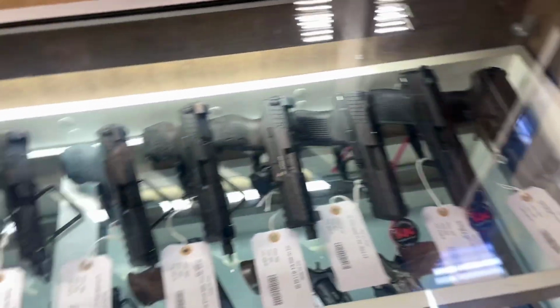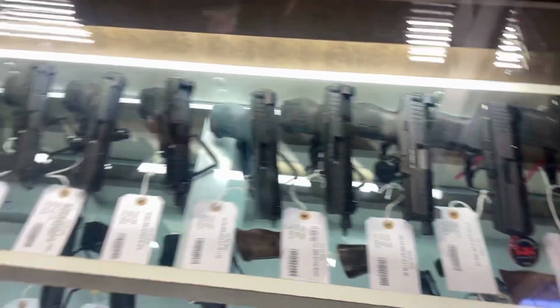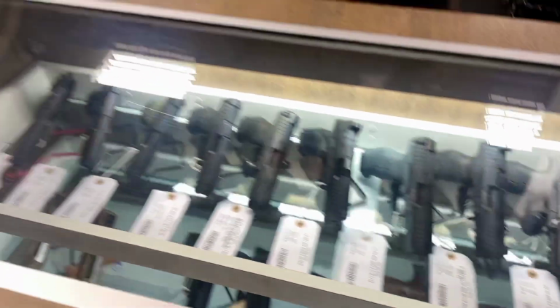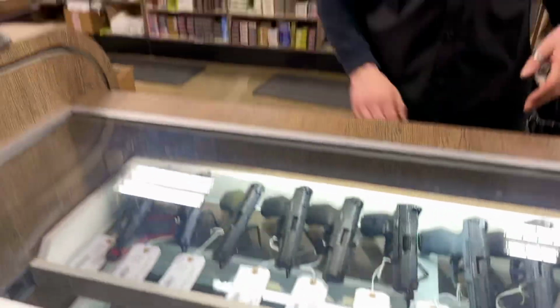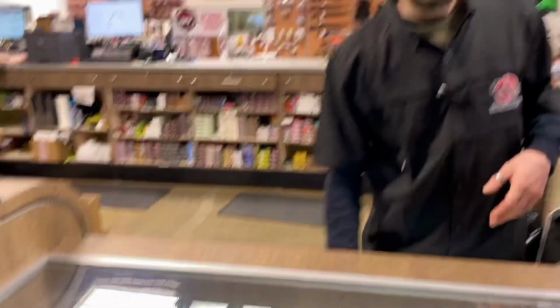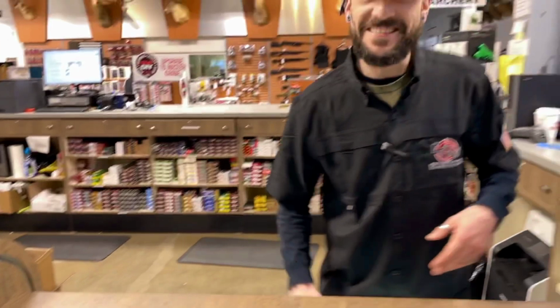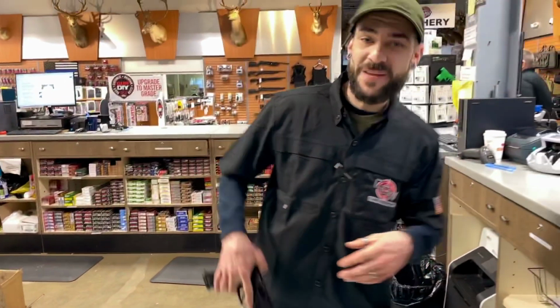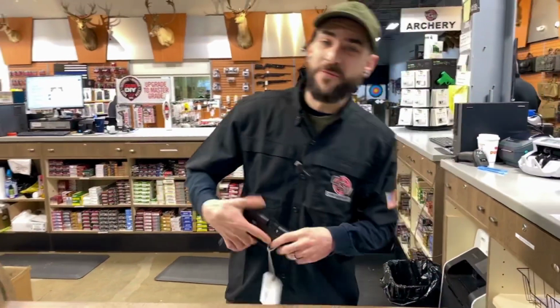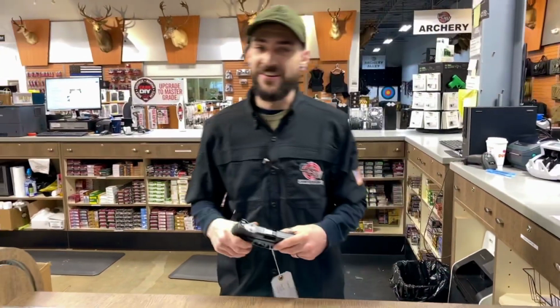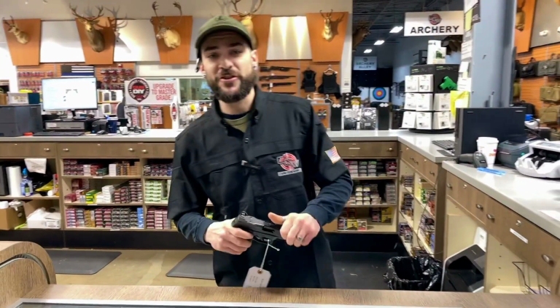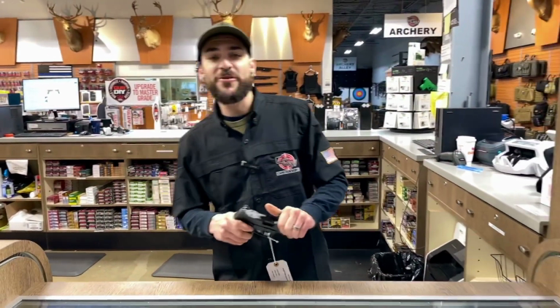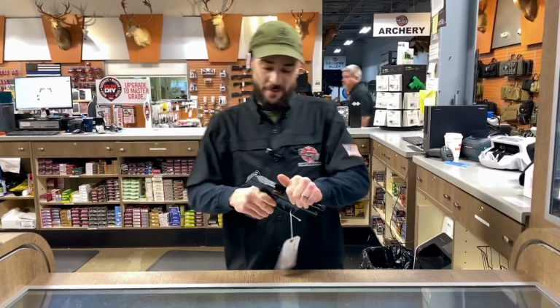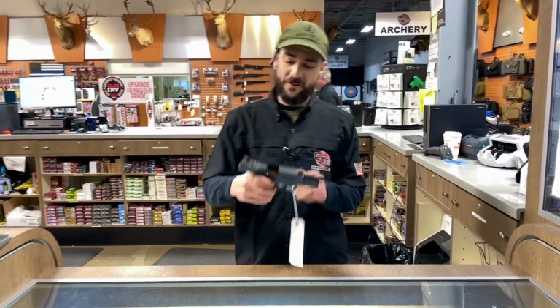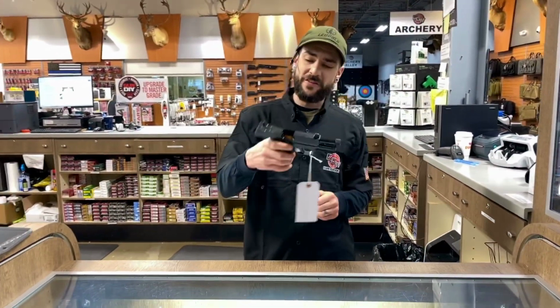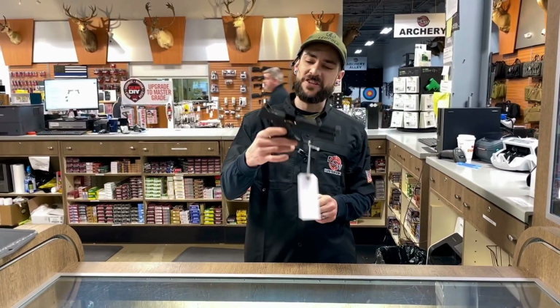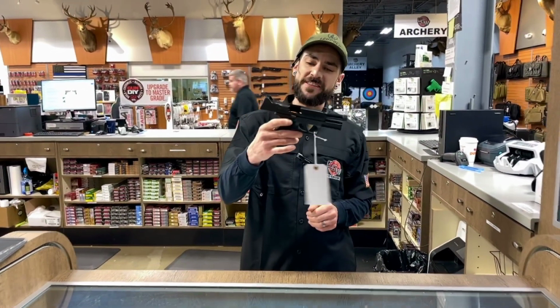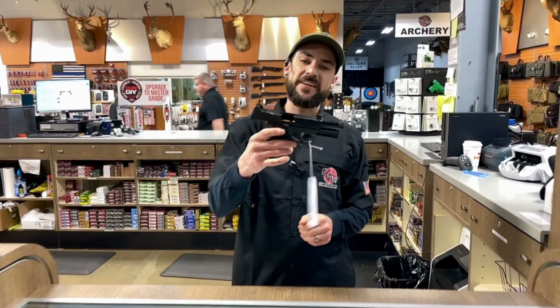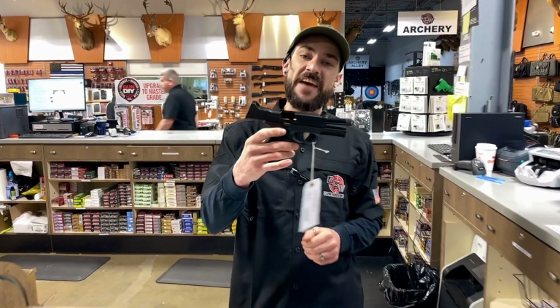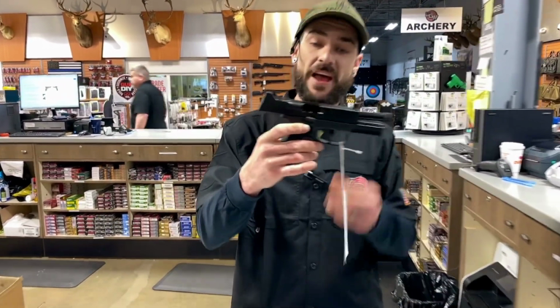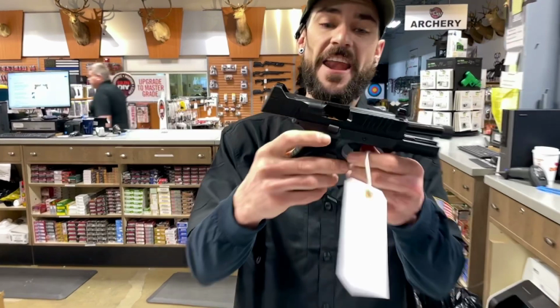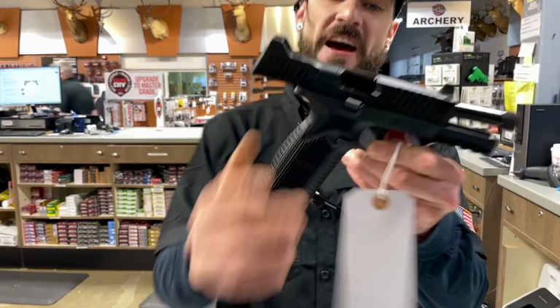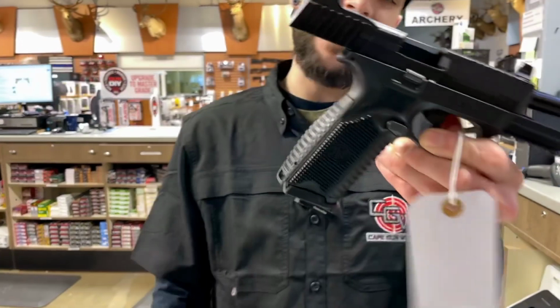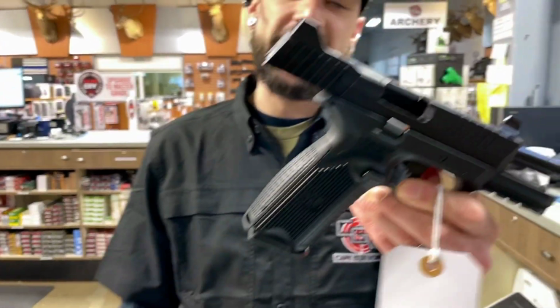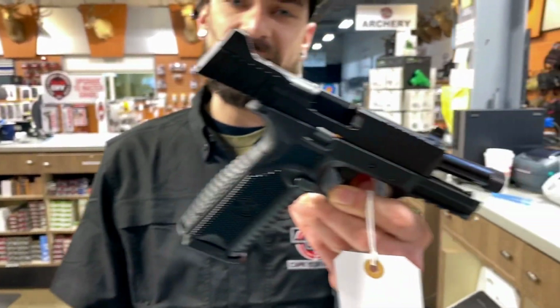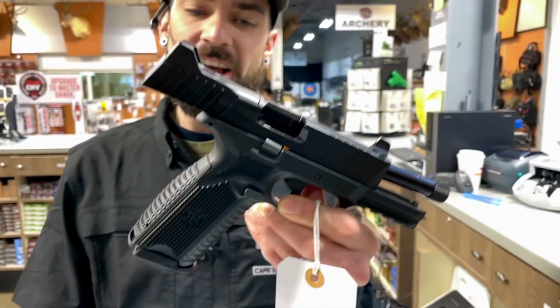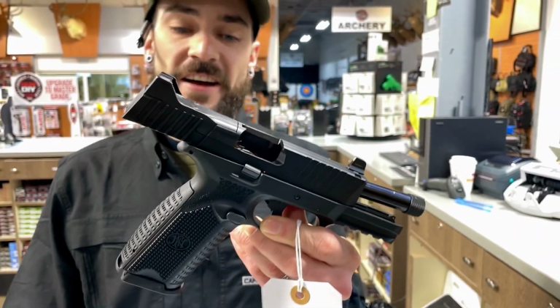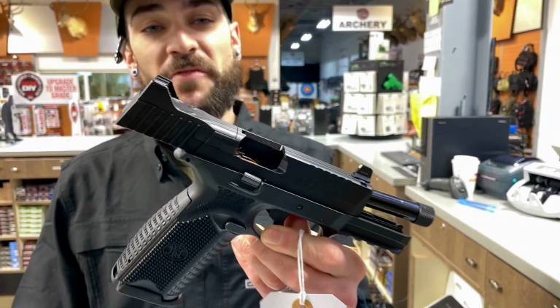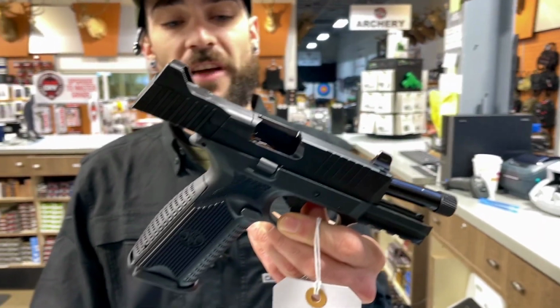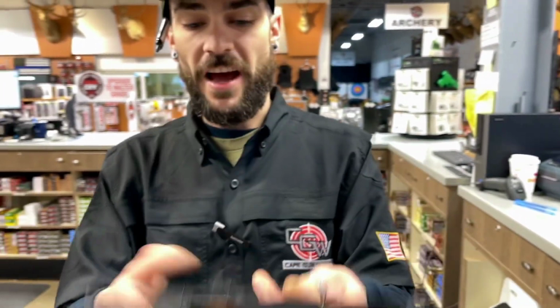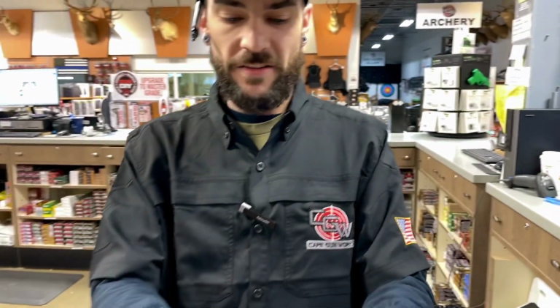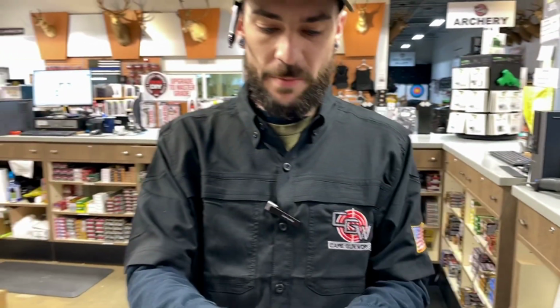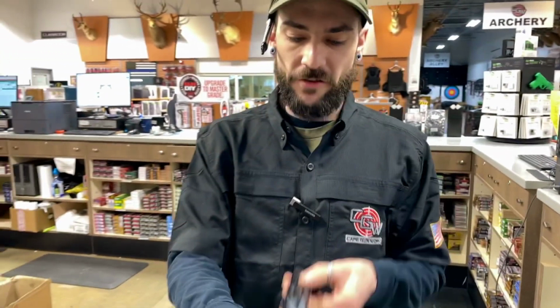And away we go! Hey guys, Tim from Cape Gumworks here, to show you some of our super selection. This little guy is the FN 509 Tactical.